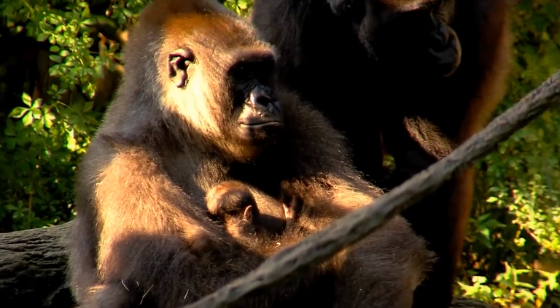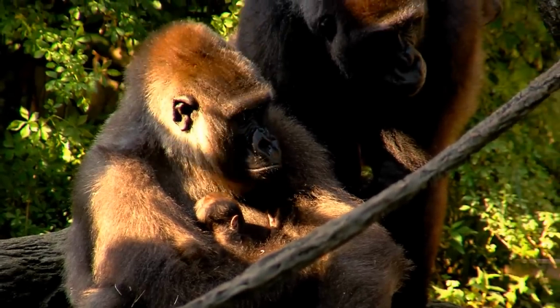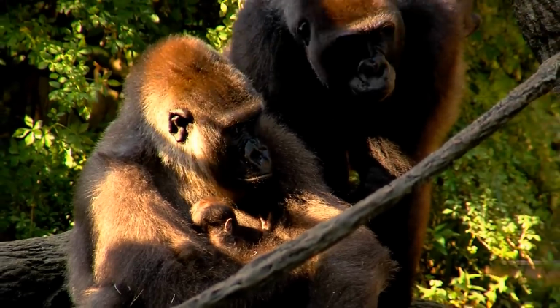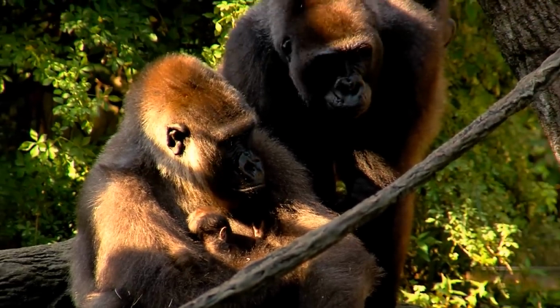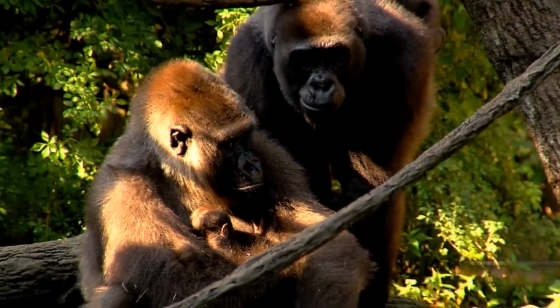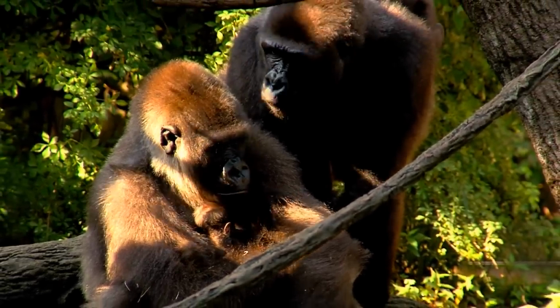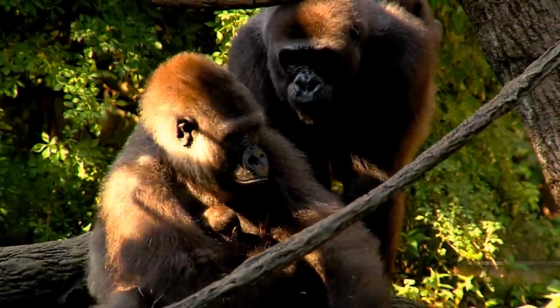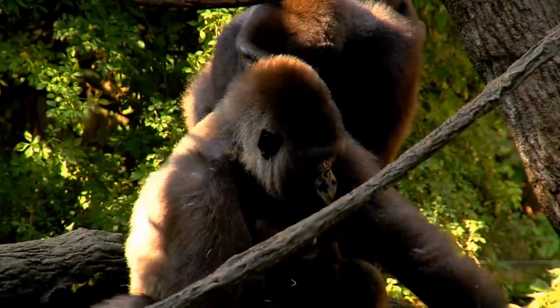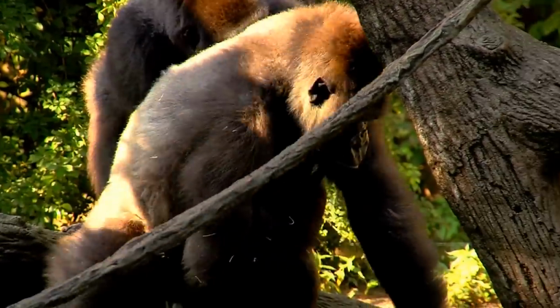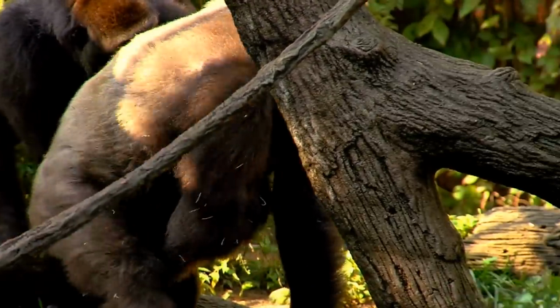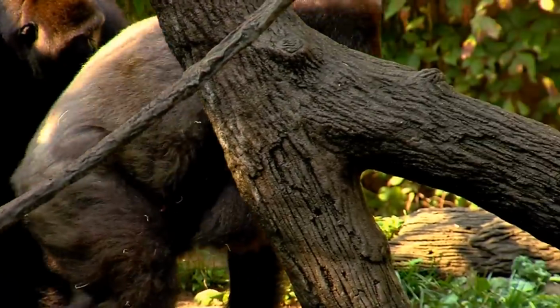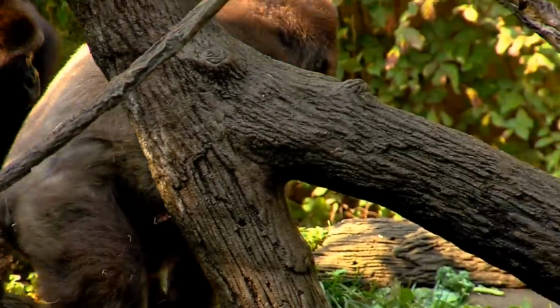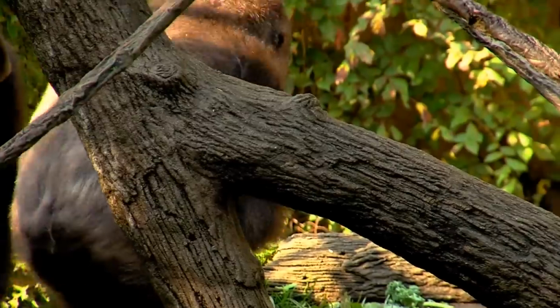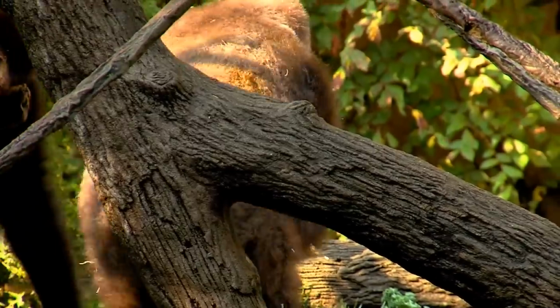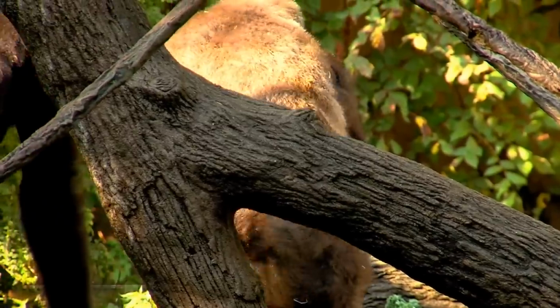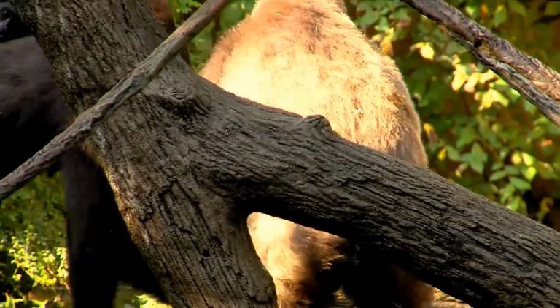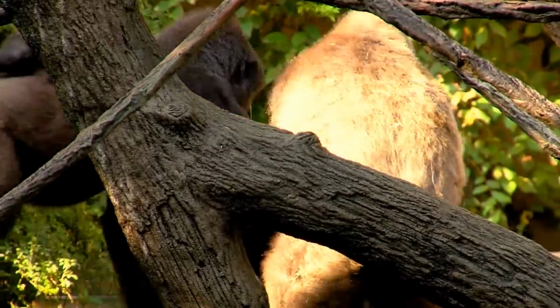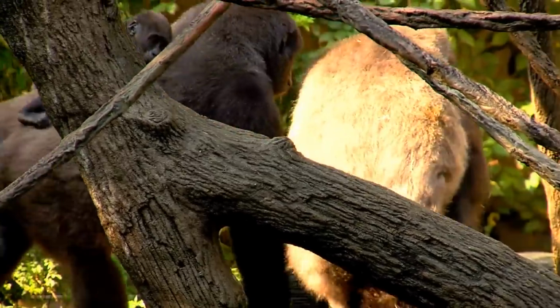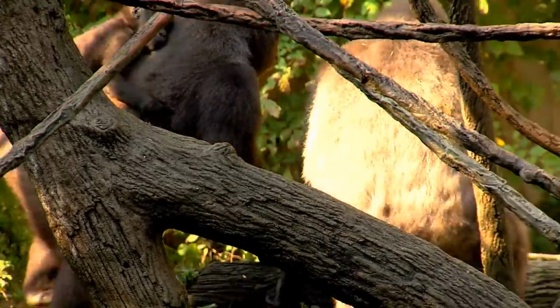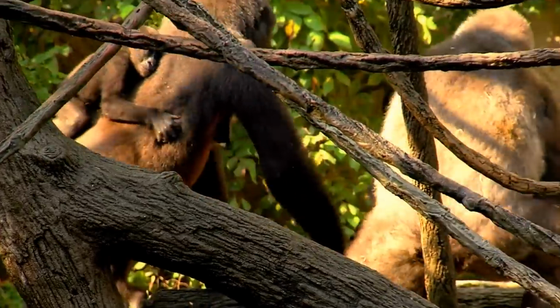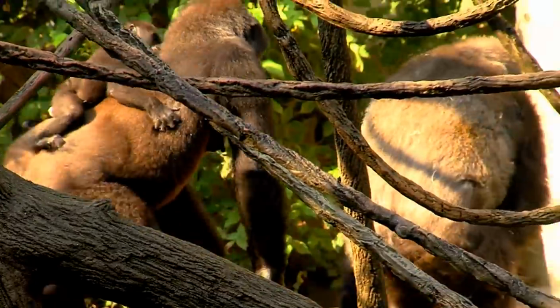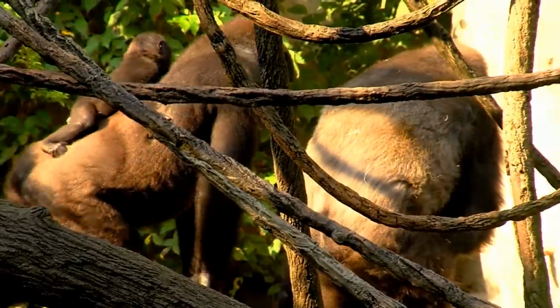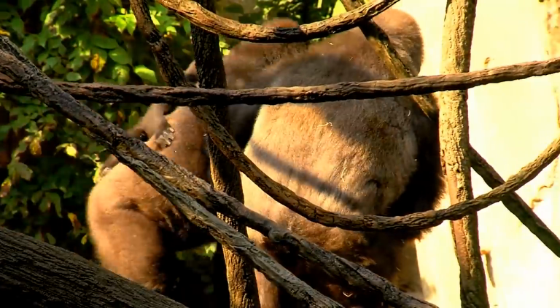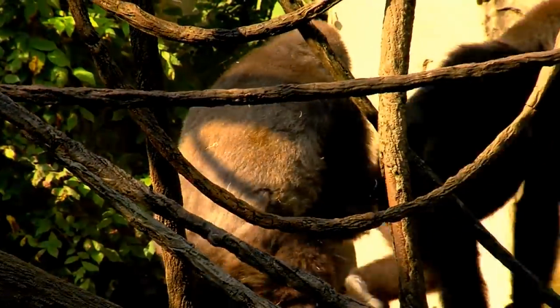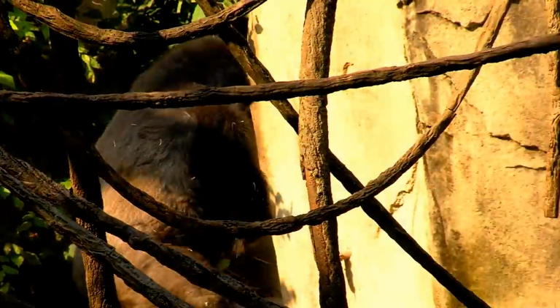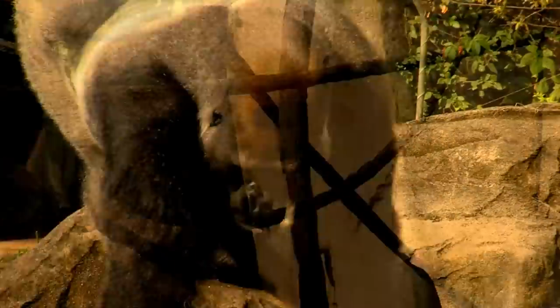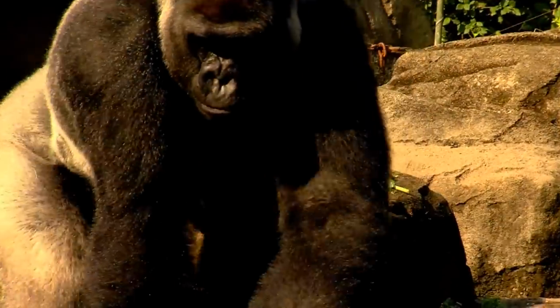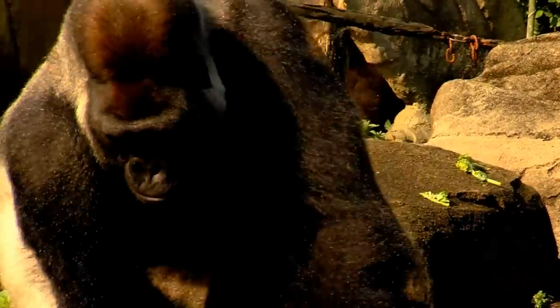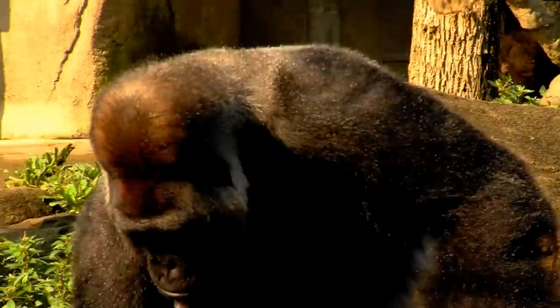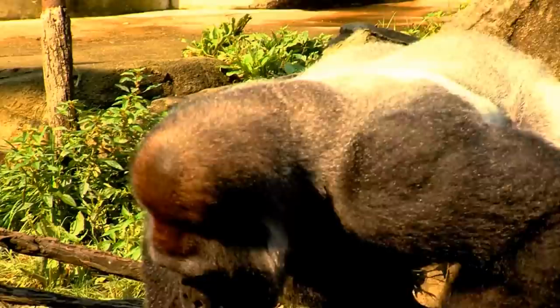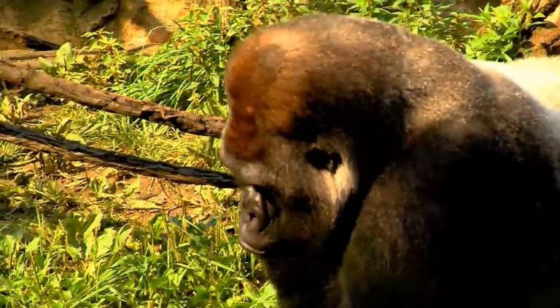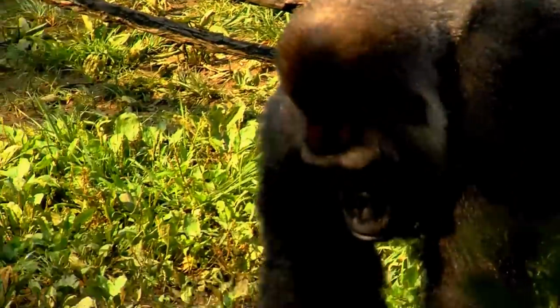That seems common today, but in 1978 when this facility opened it was the first of its kind. Now all over the world, people have learned to leave your gorillas with their parents and have them live as a social group that behaves like wild gorillas.